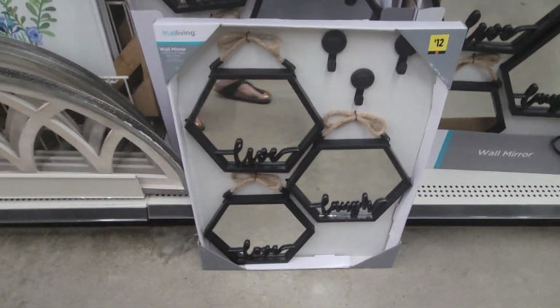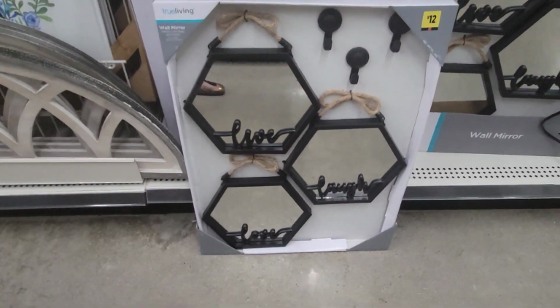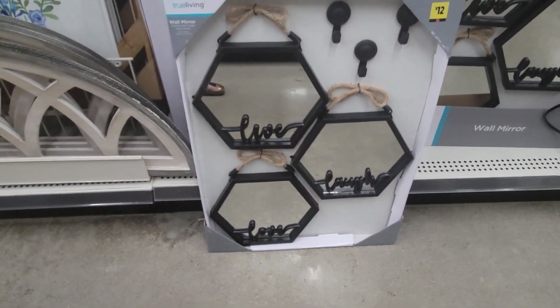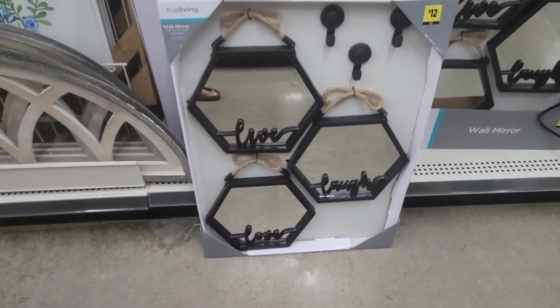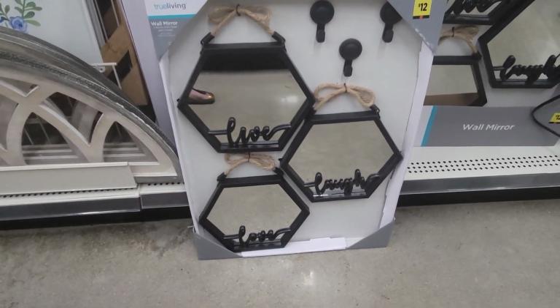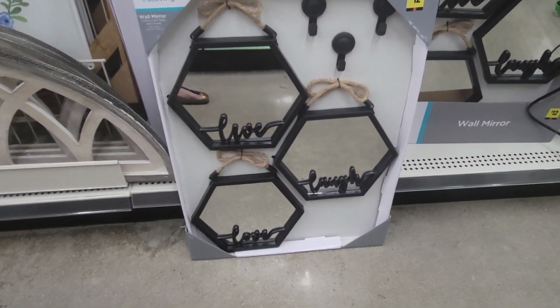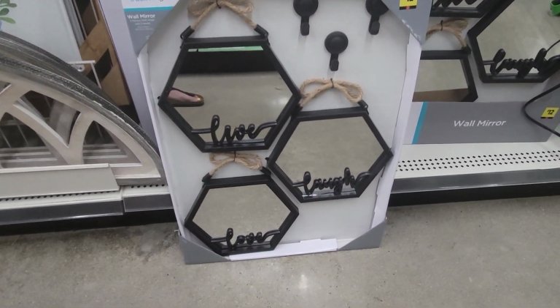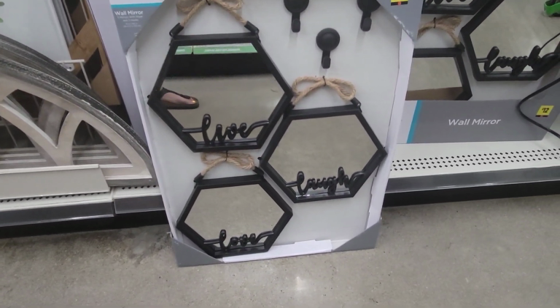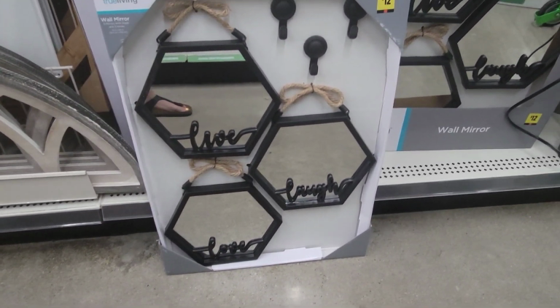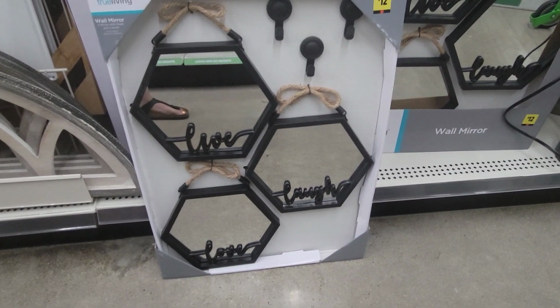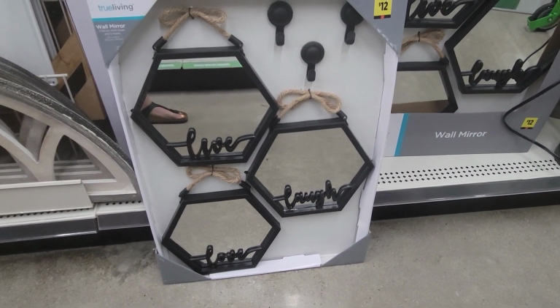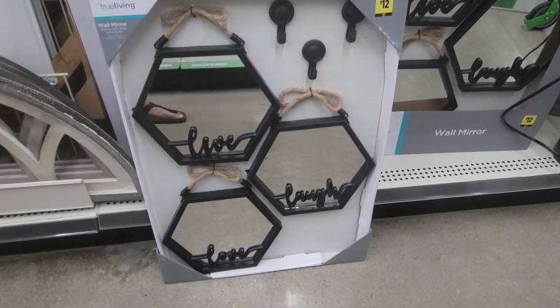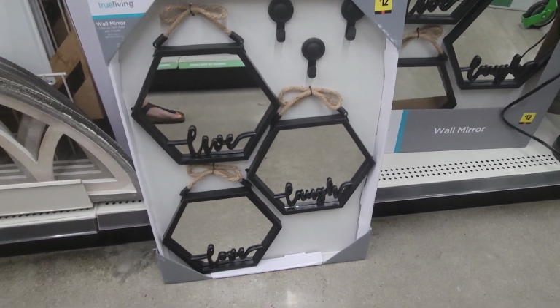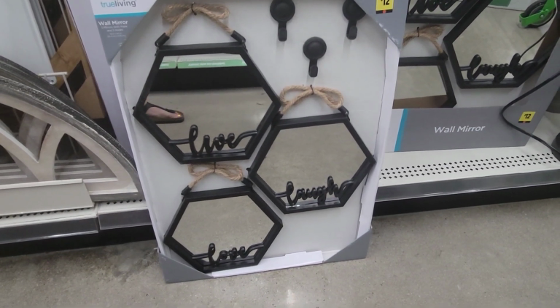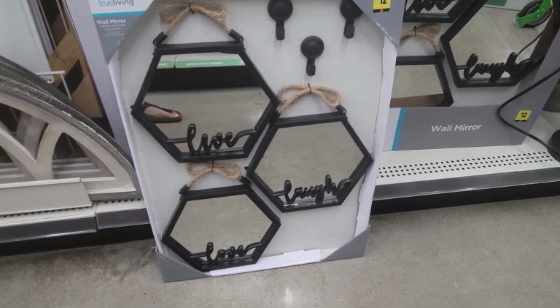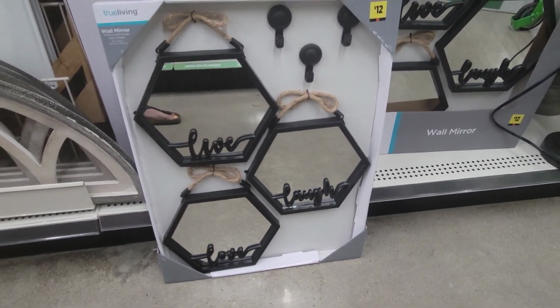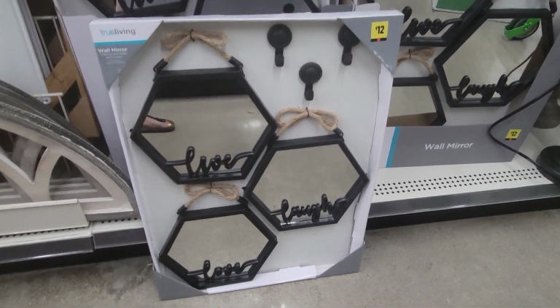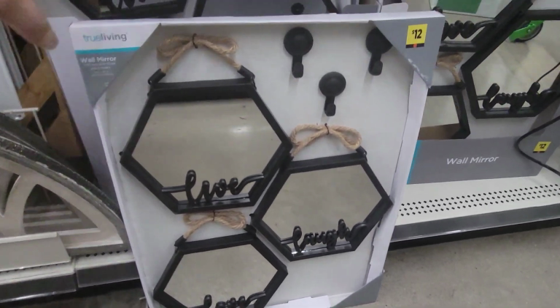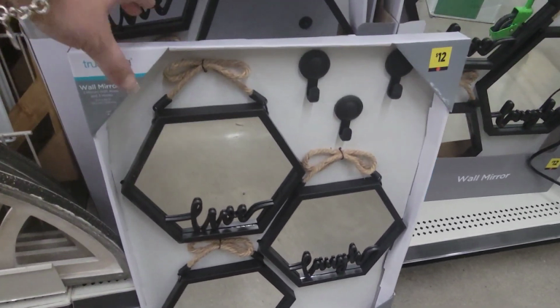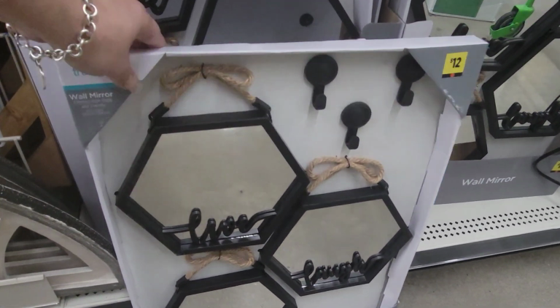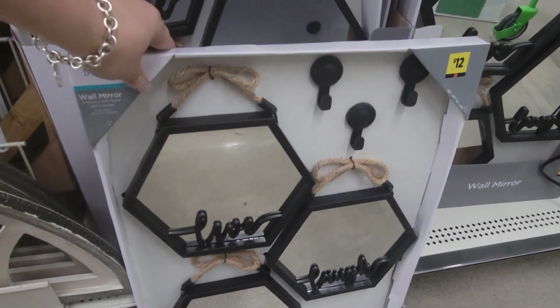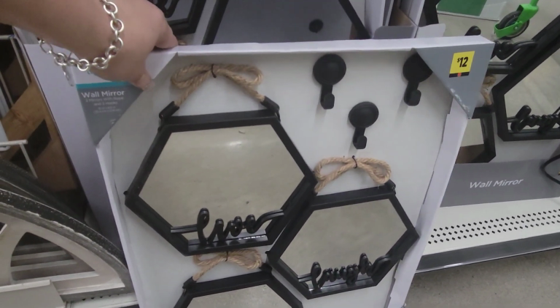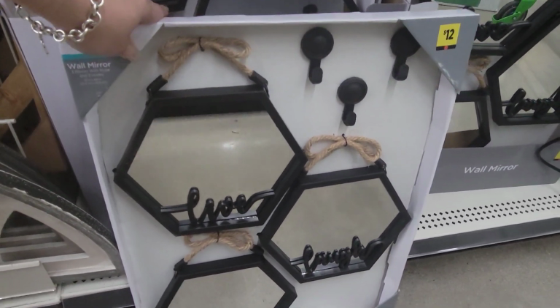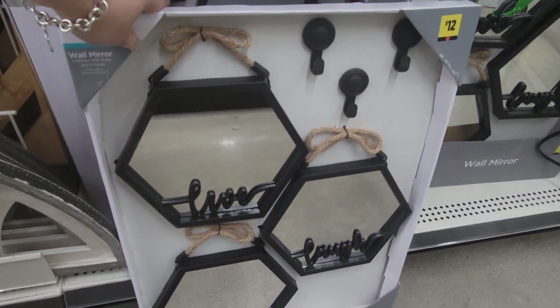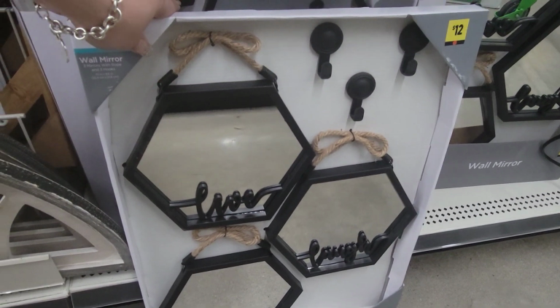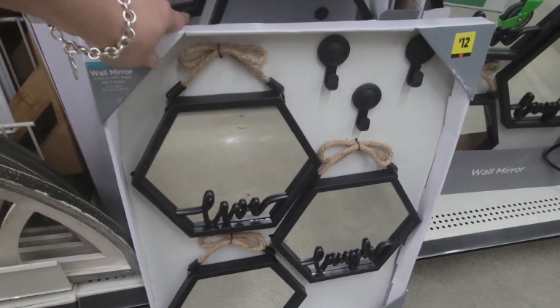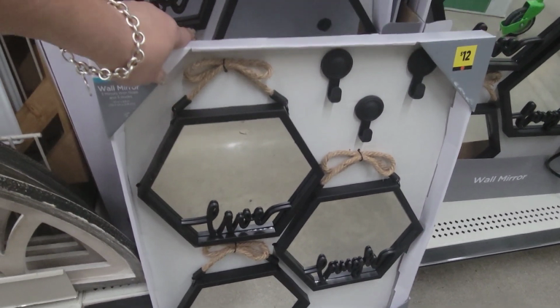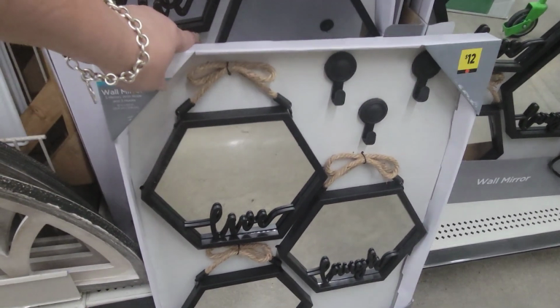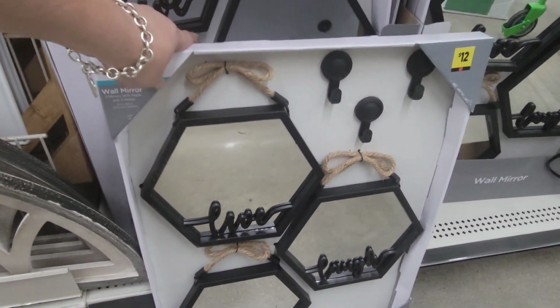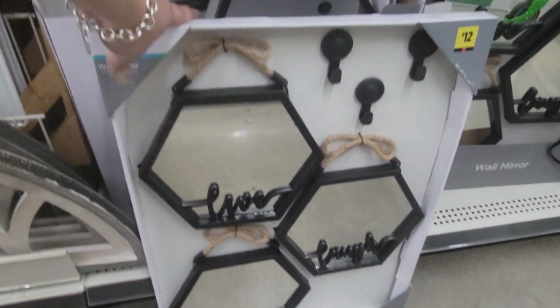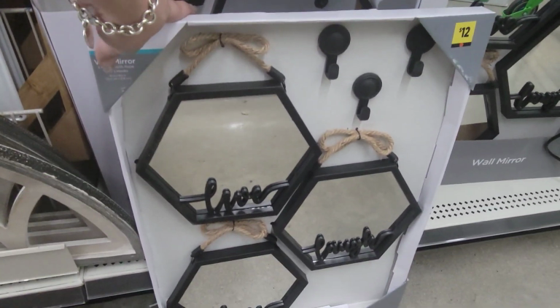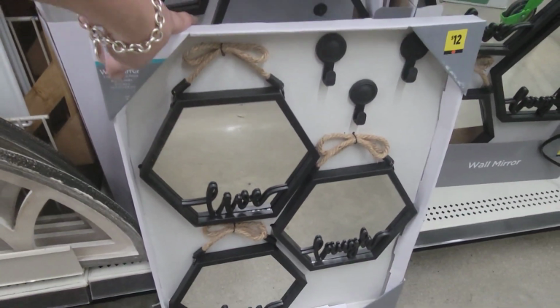It's $12 for this decor piece — 'Love Family.' It's a wall hanging piece. It's really cute with the little nautical cord as well.